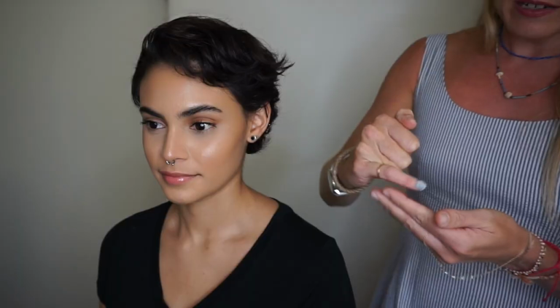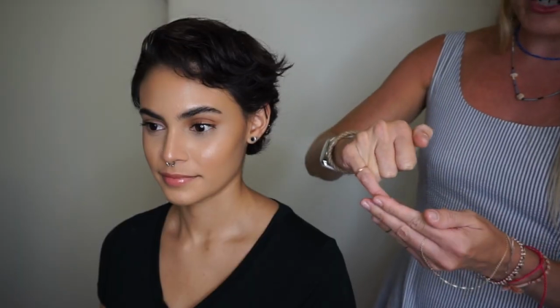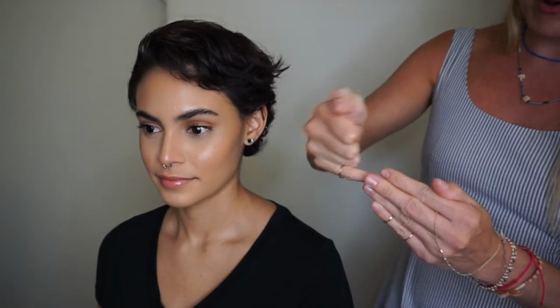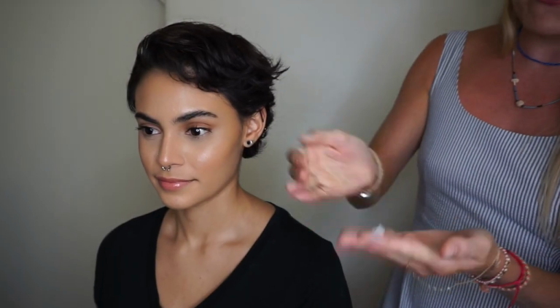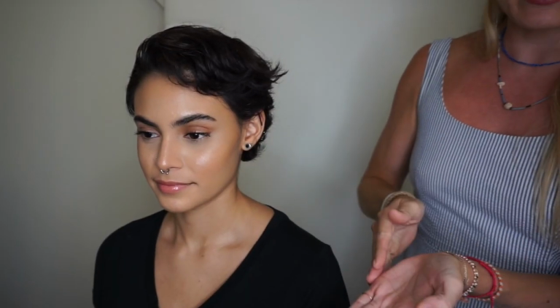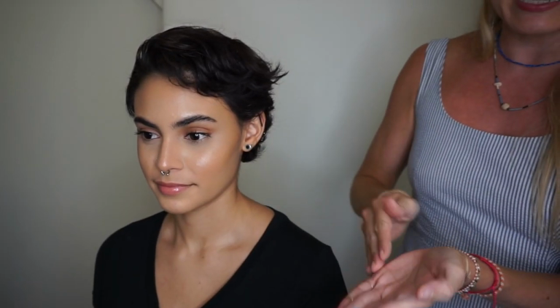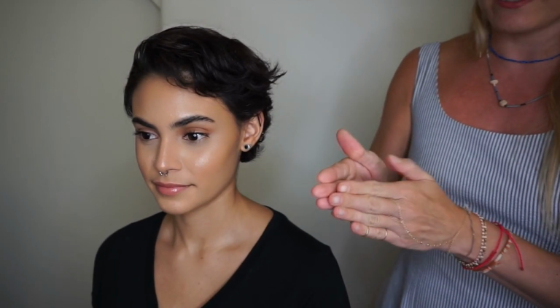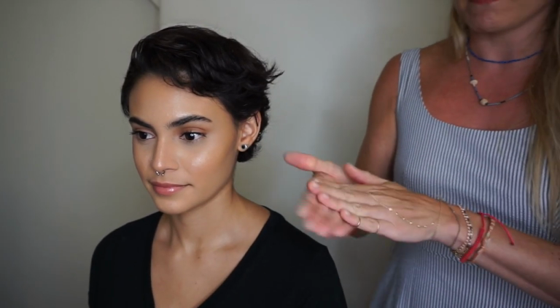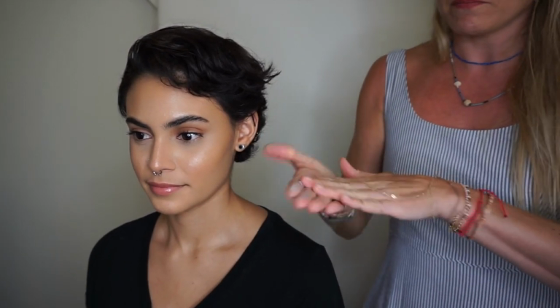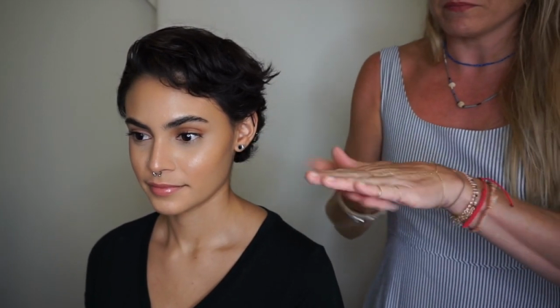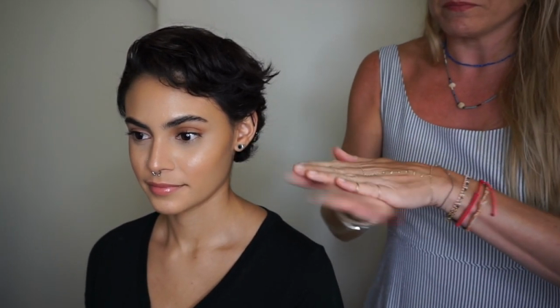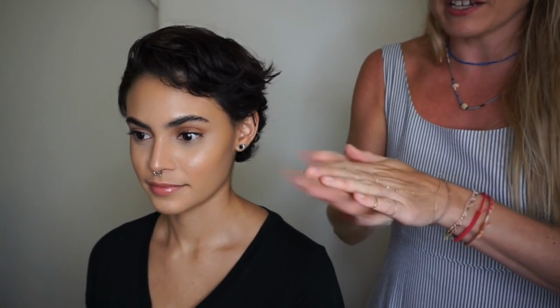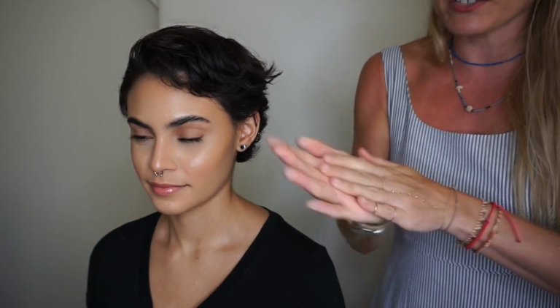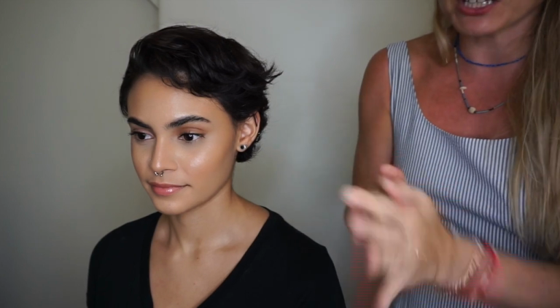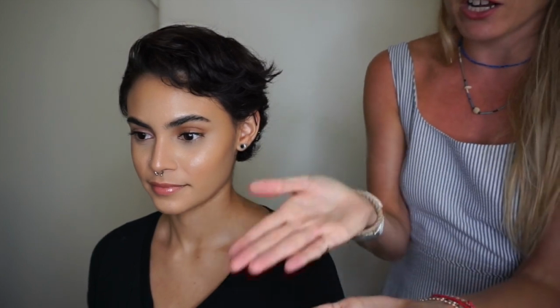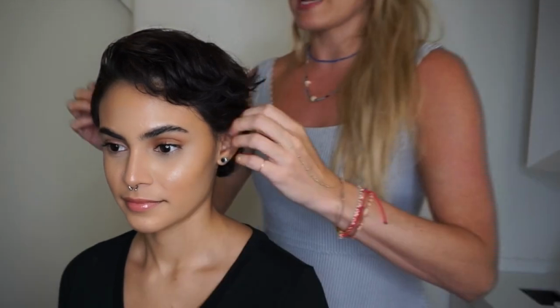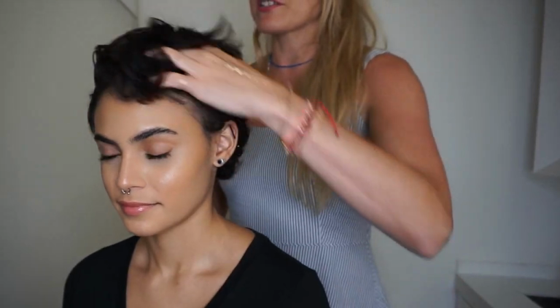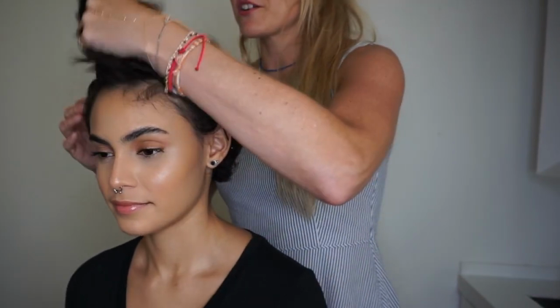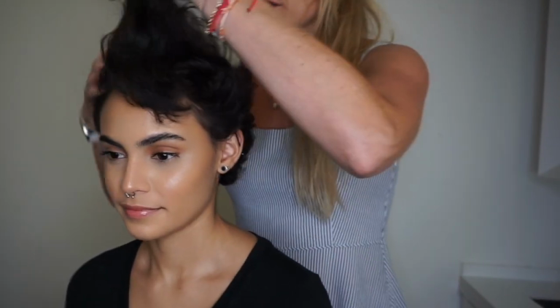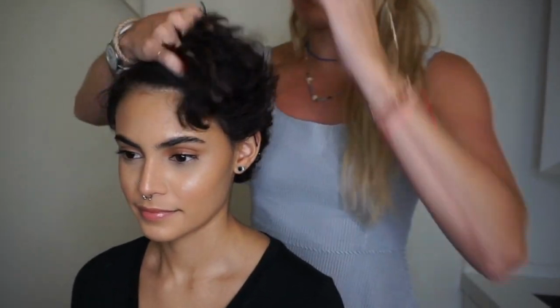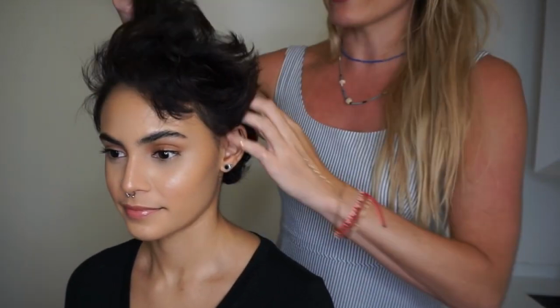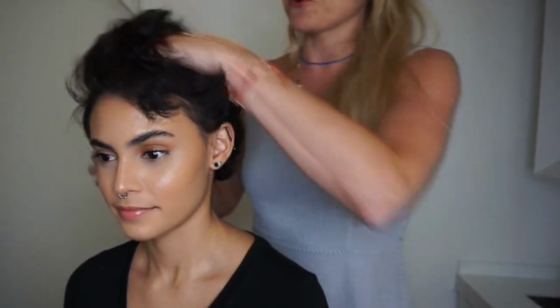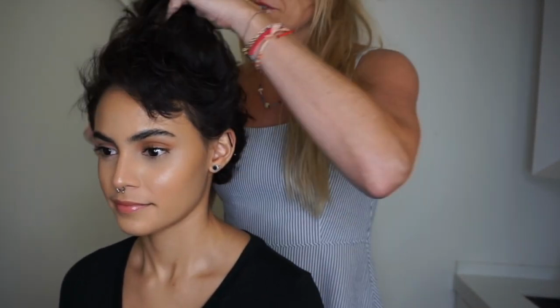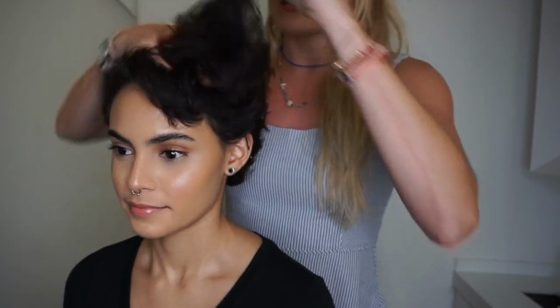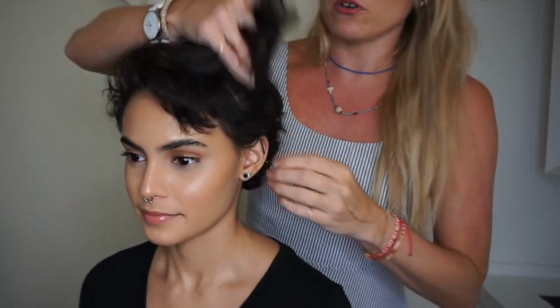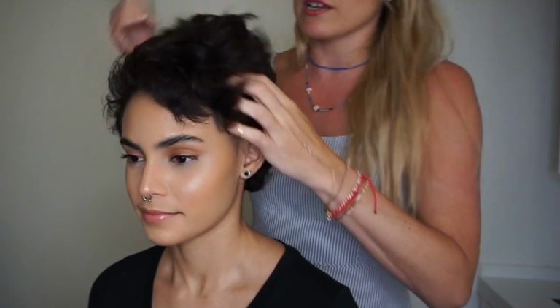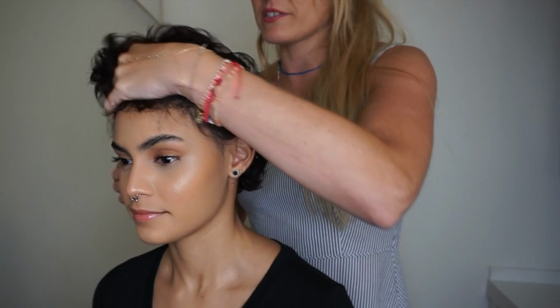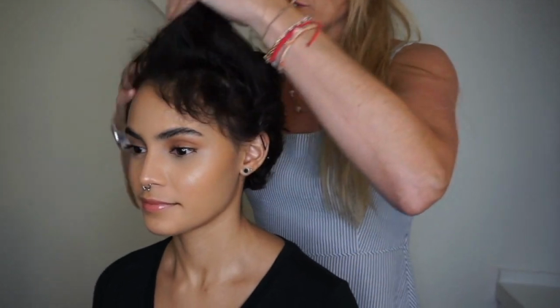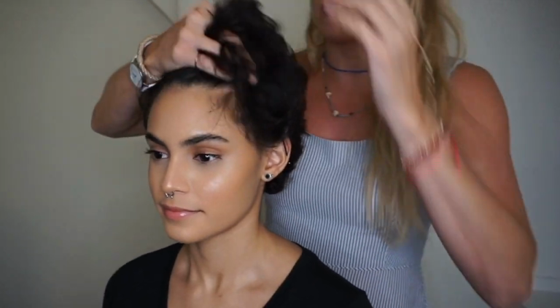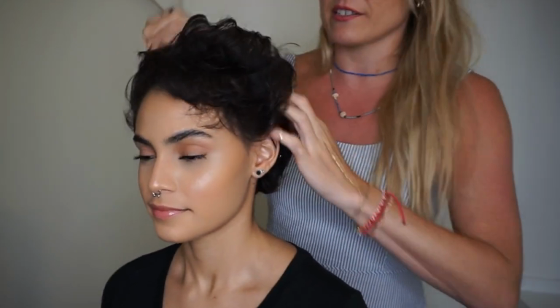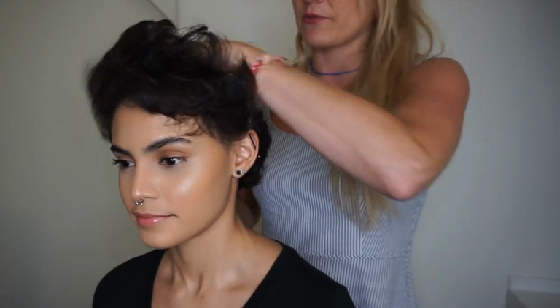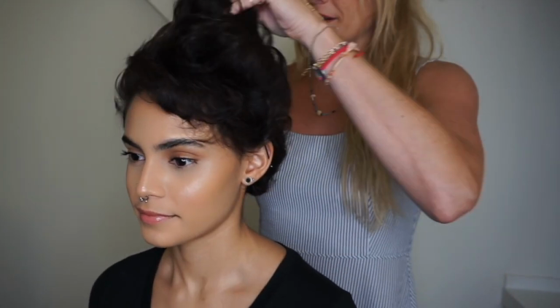I'm going to emulsify this in my hand until it's completely gone. Then I'm going to start going back and forth in horizontal sections across the top of her hair.